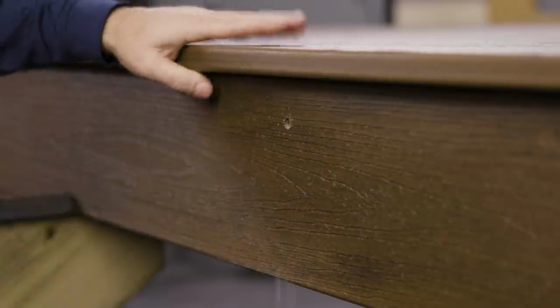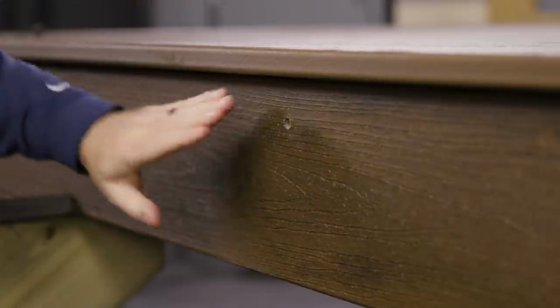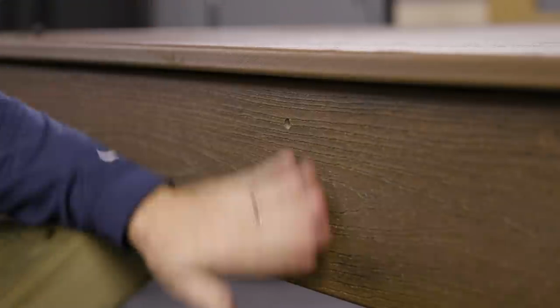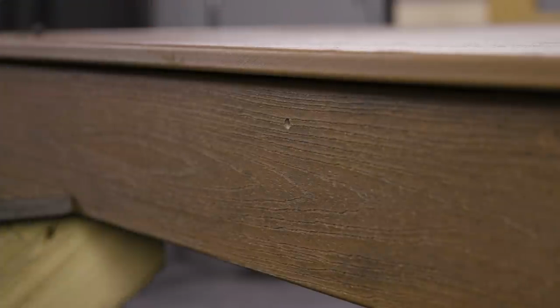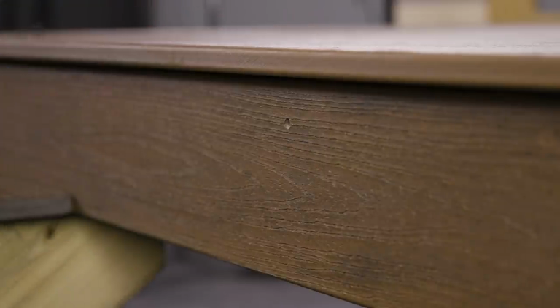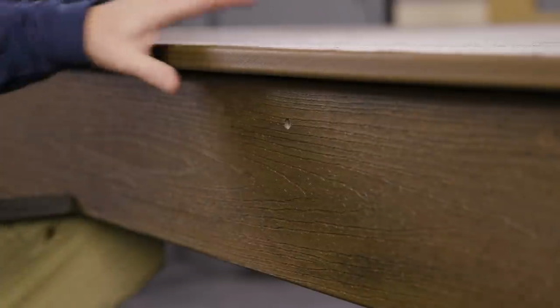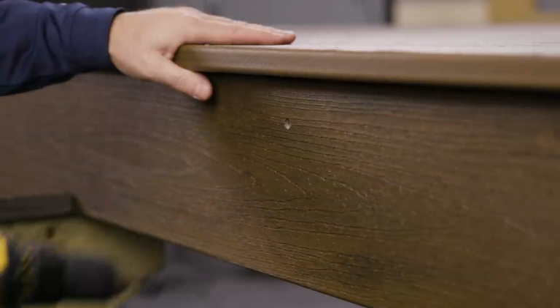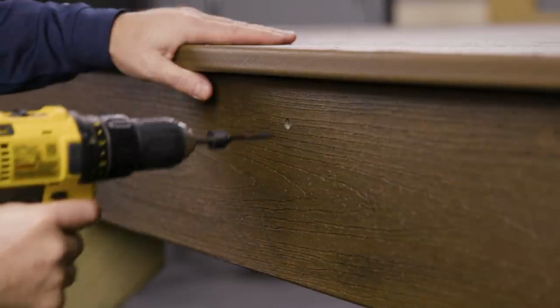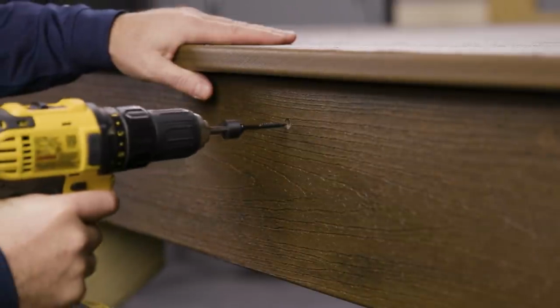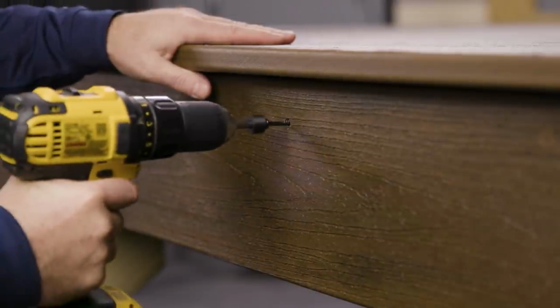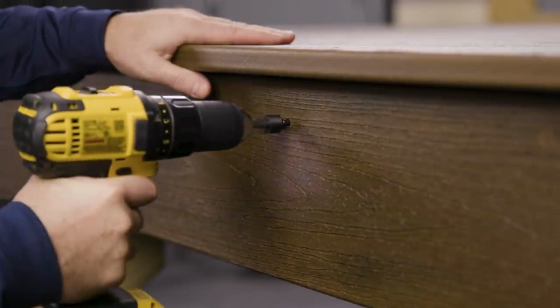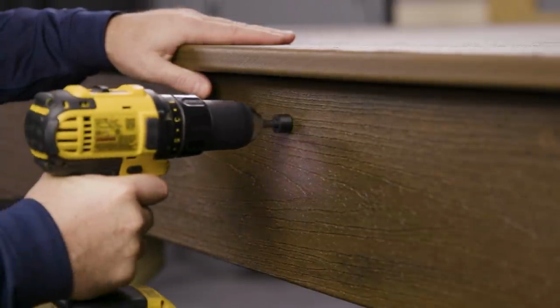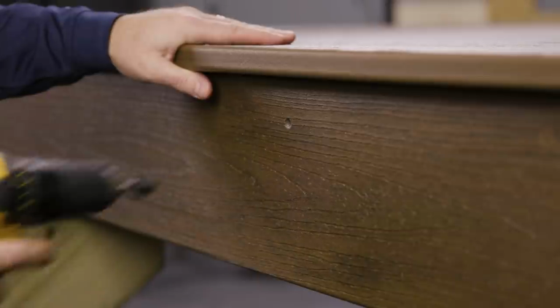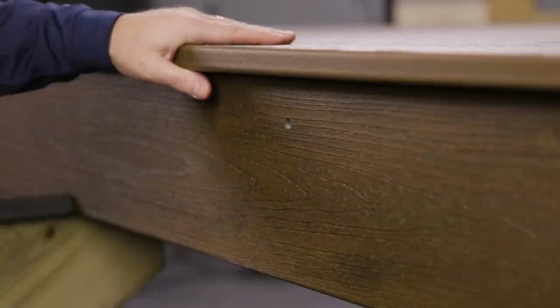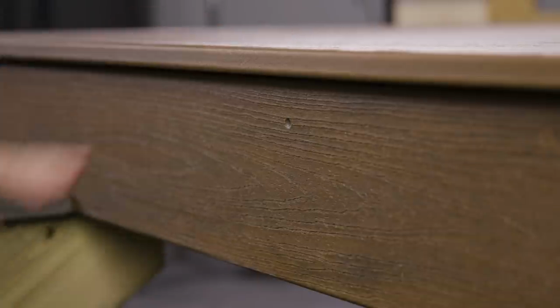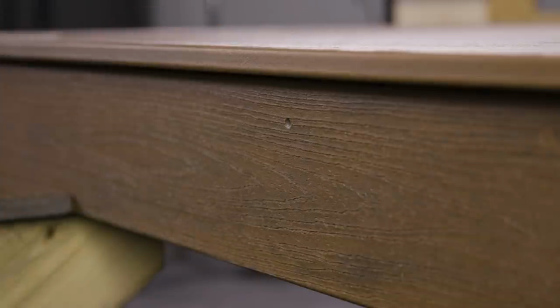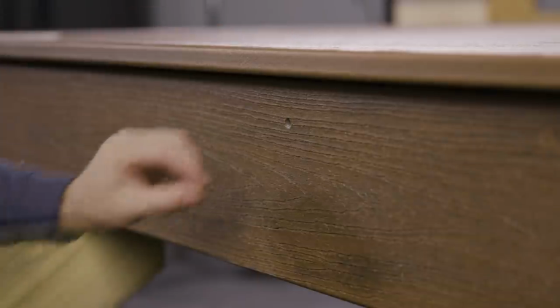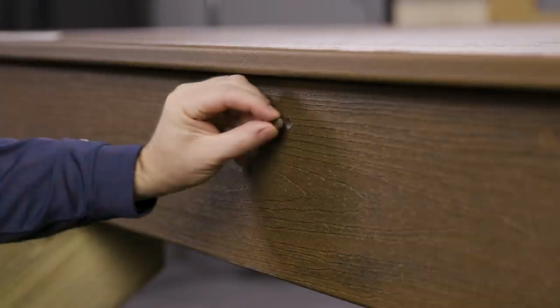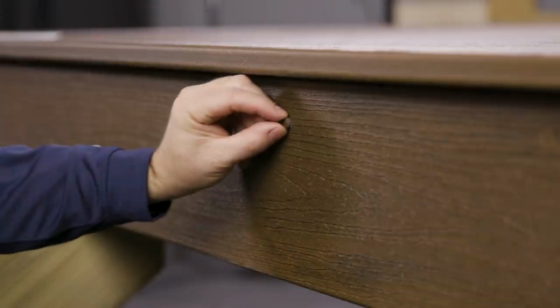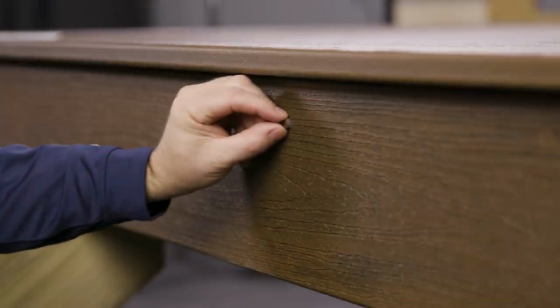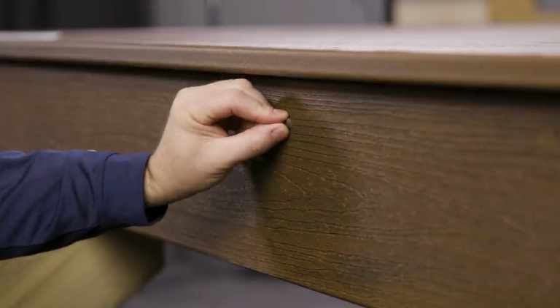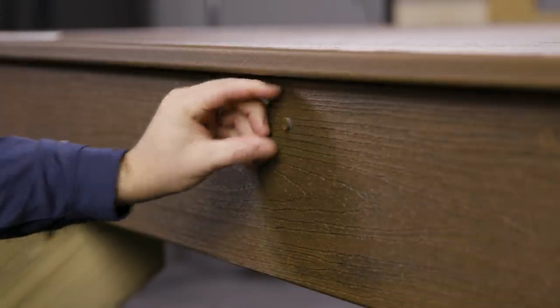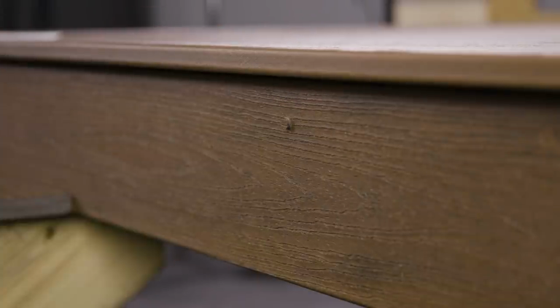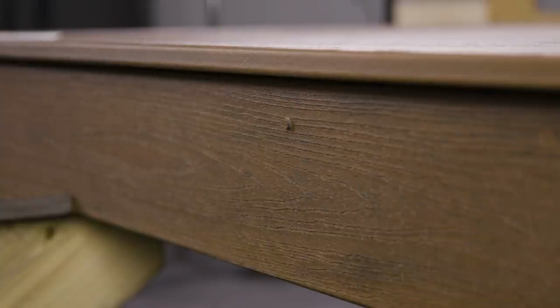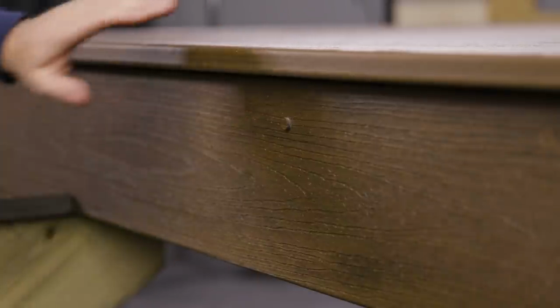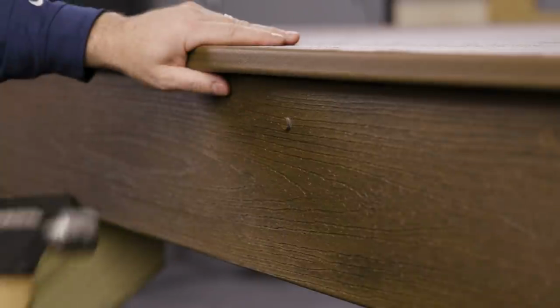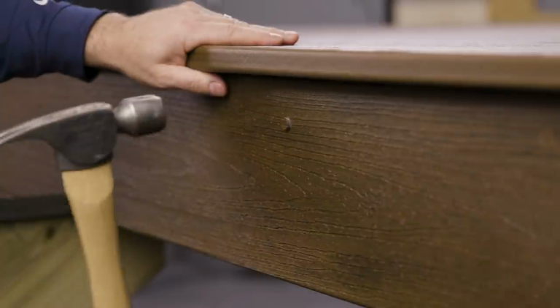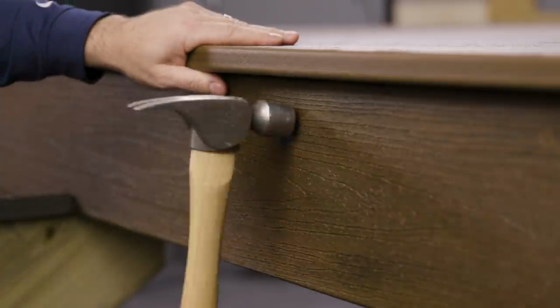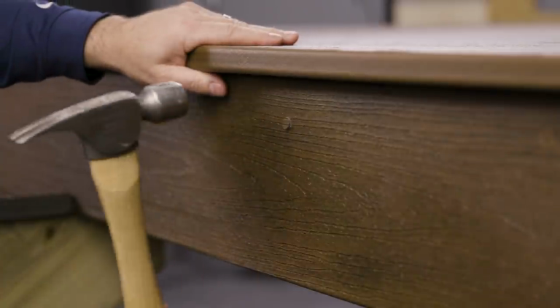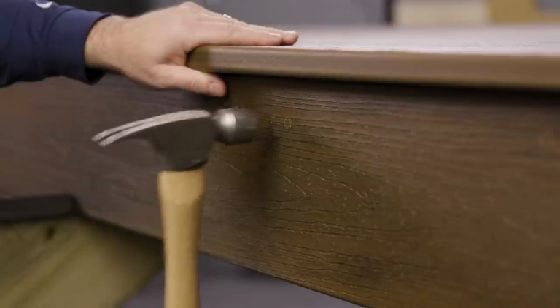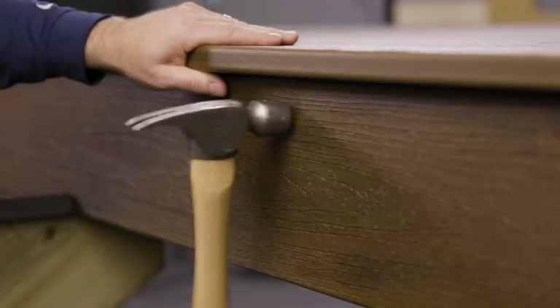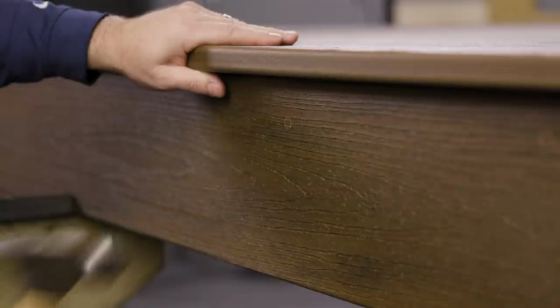FastenMaster has developed a Cortex system that is specifically designed to allow for this fascia board movement, and the finished look is virtually invisible. Let's show you how the system works.